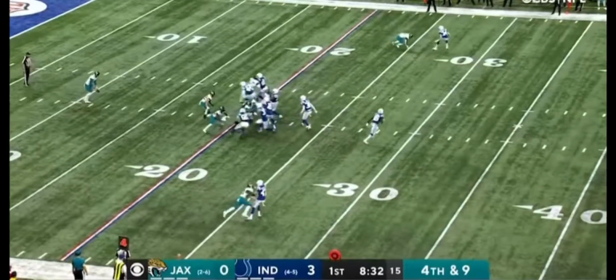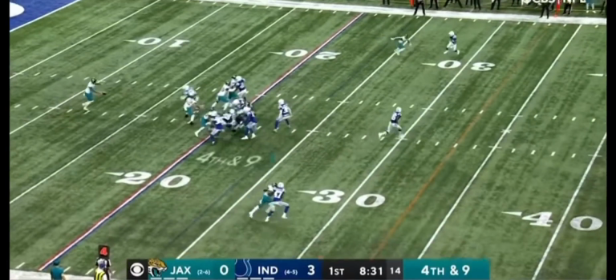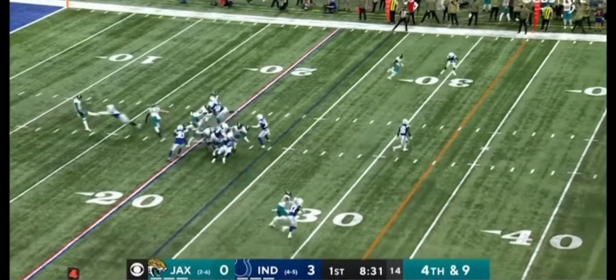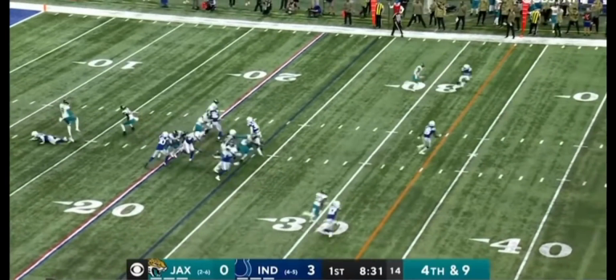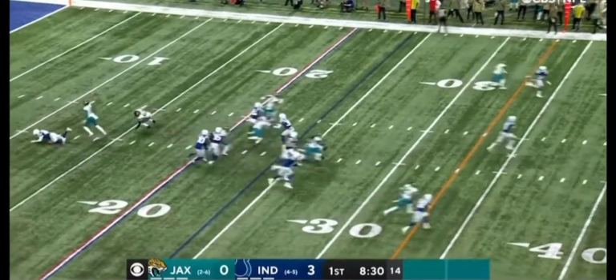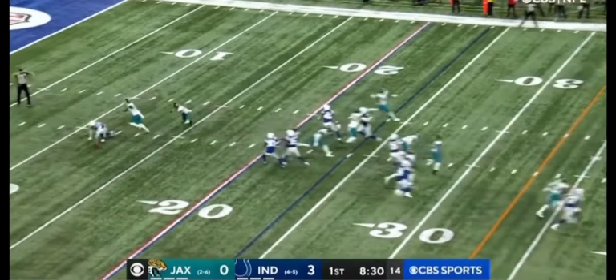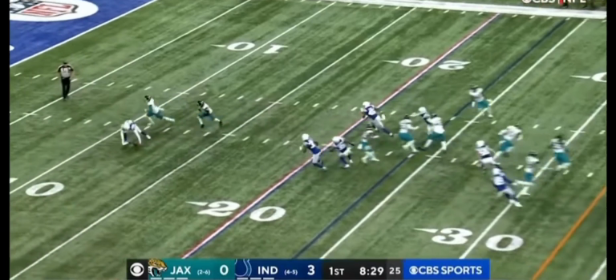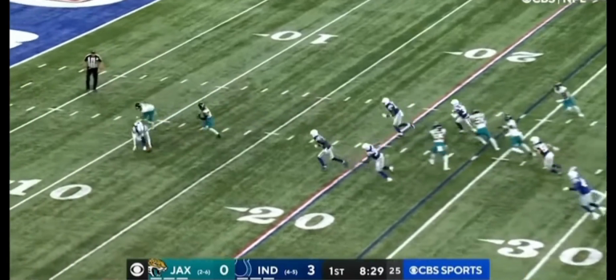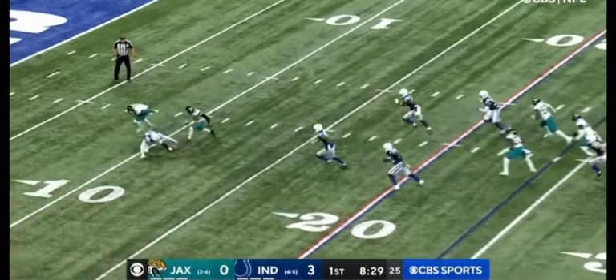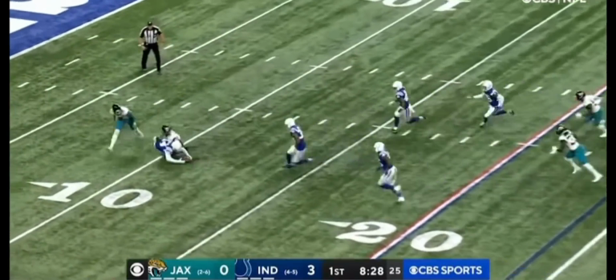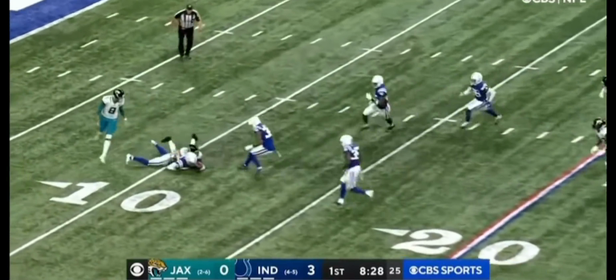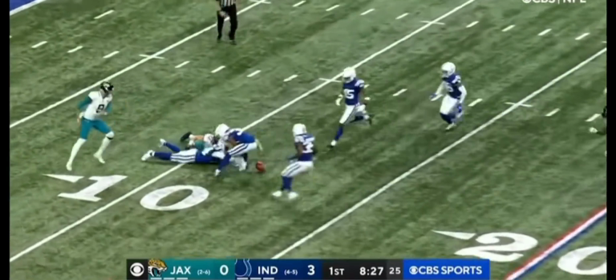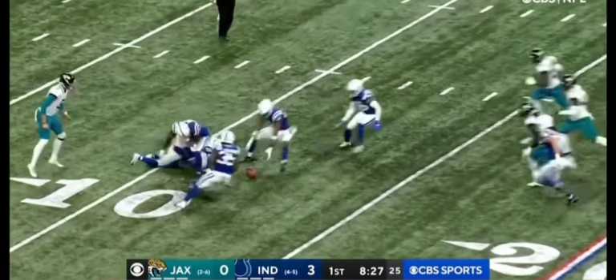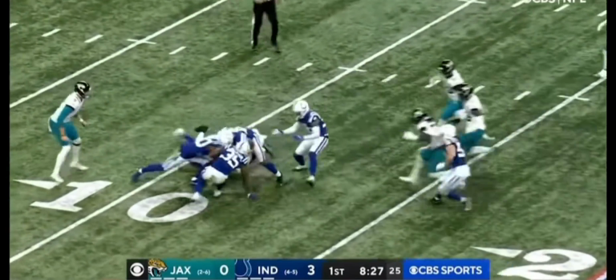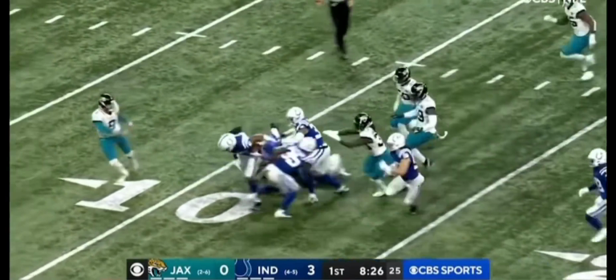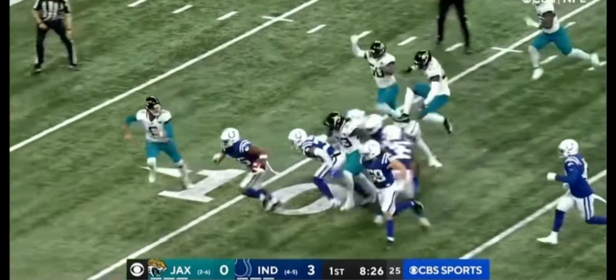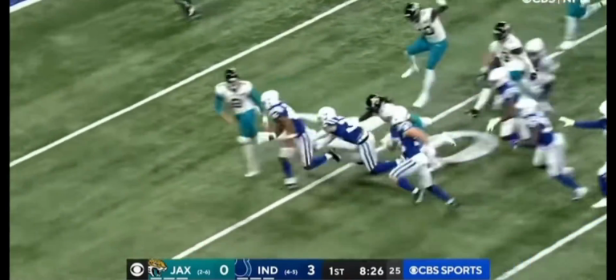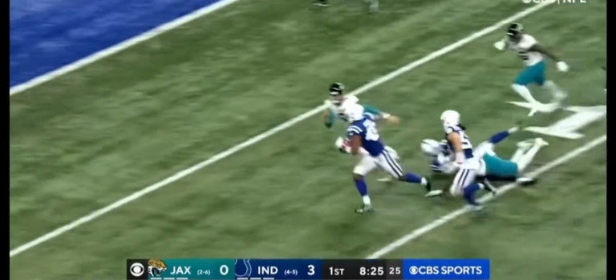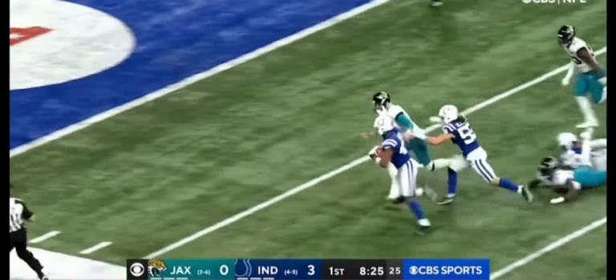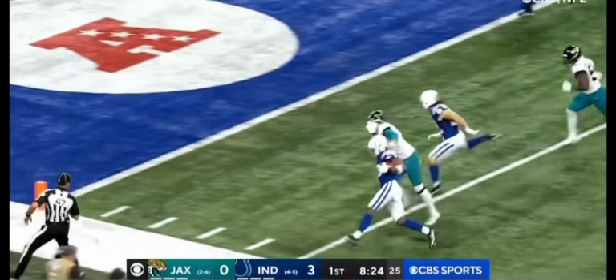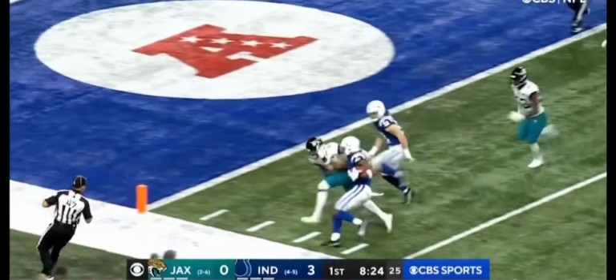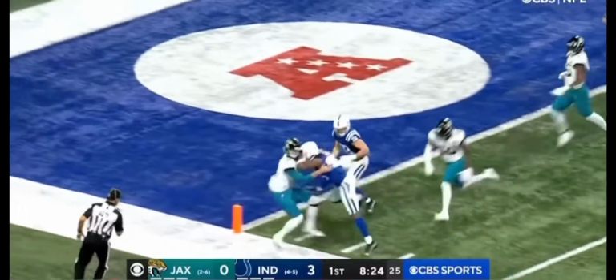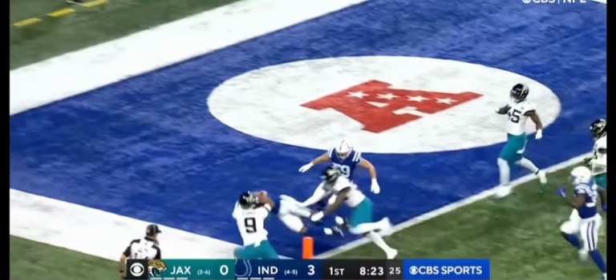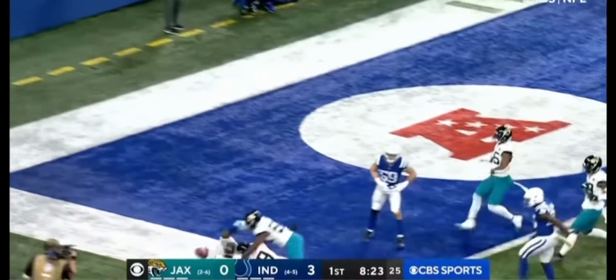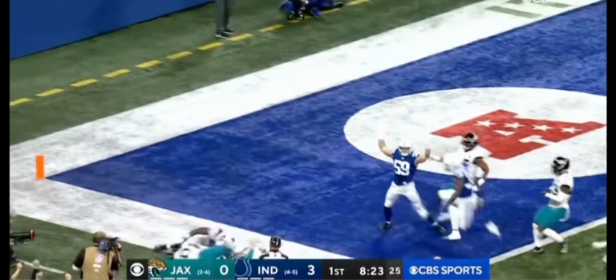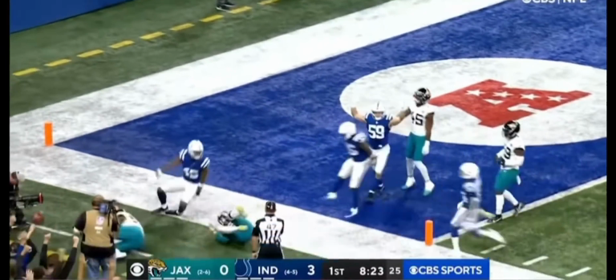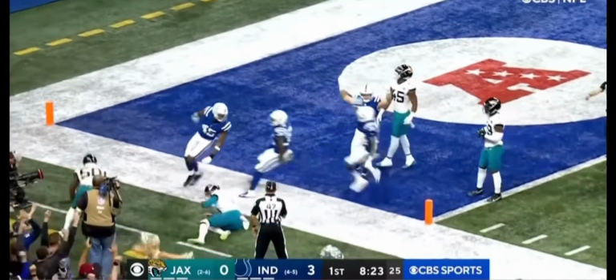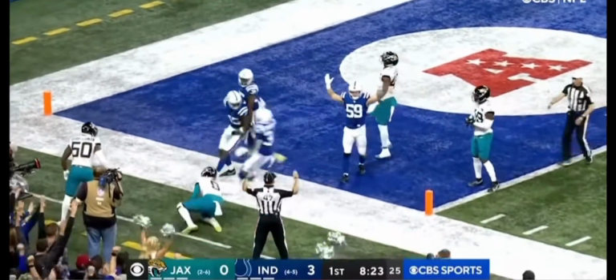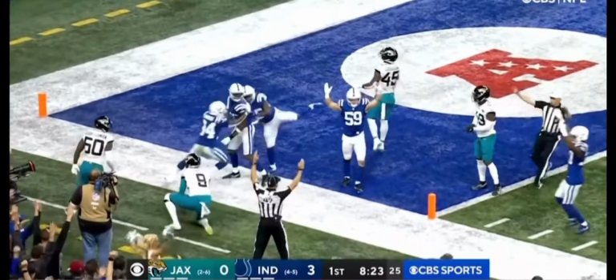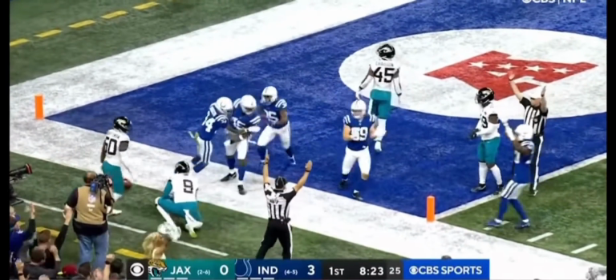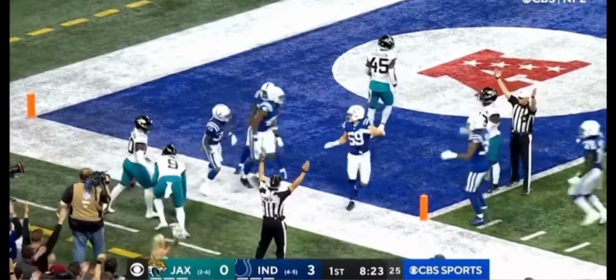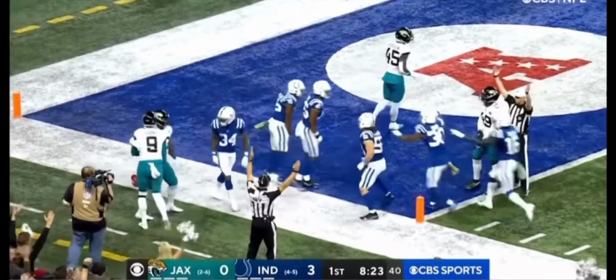Jacksonville goes three — oh, it's blocked! Punt is blocked! Scooped up by the Colts, and it's taken in! Touchdown!